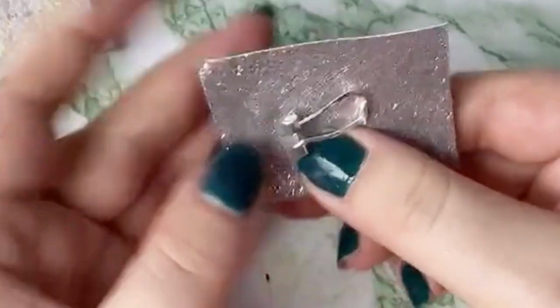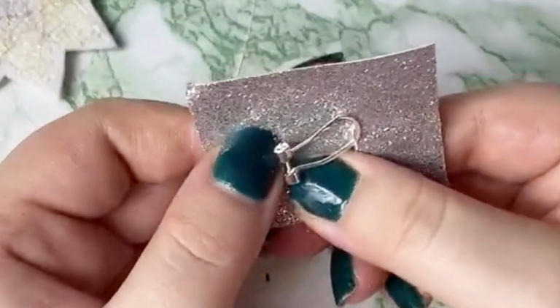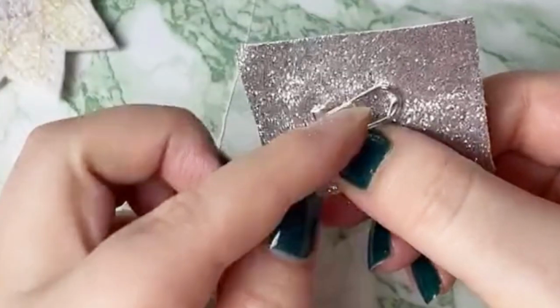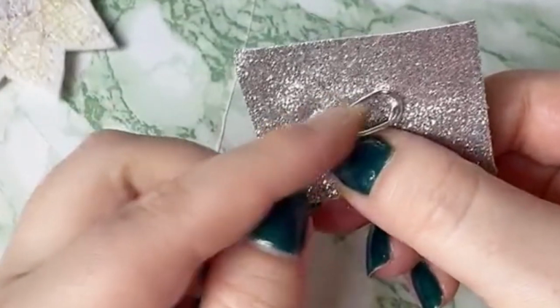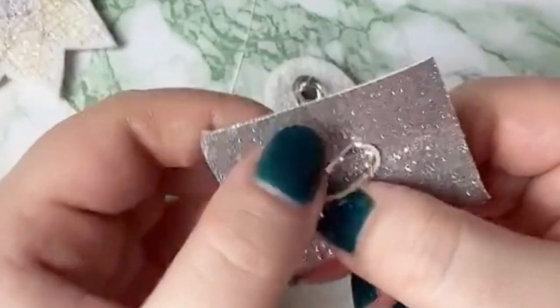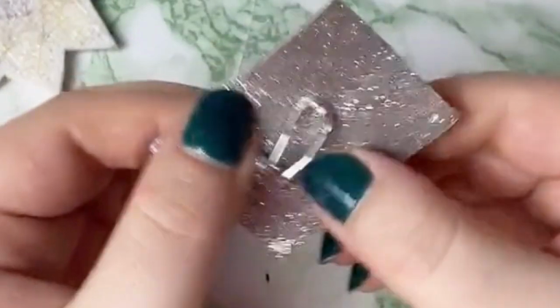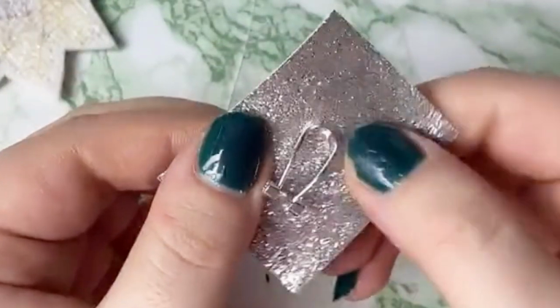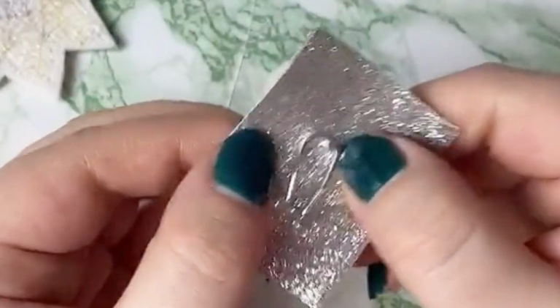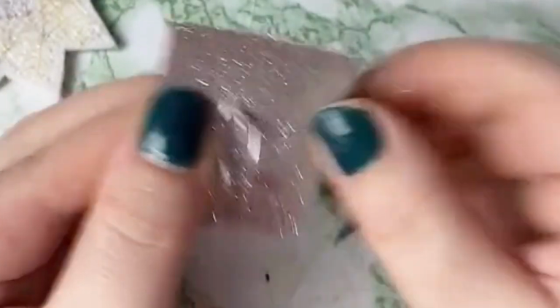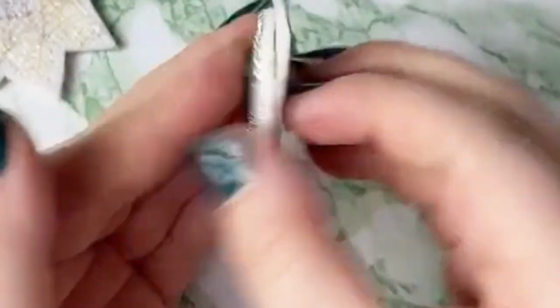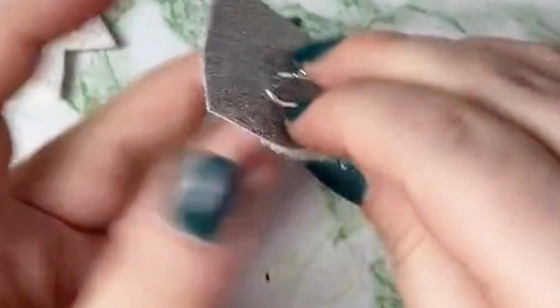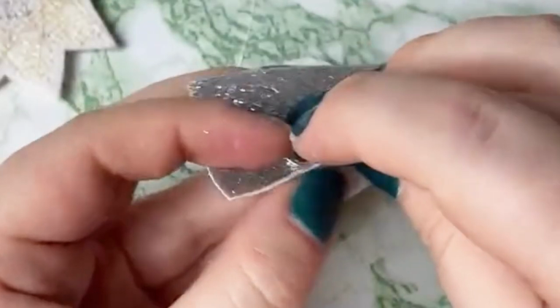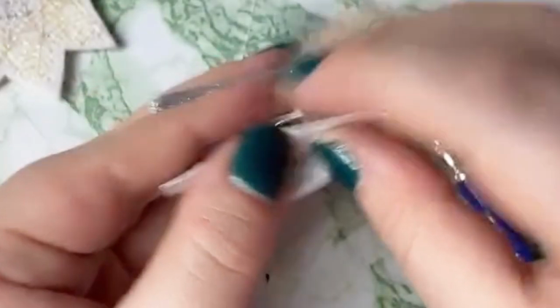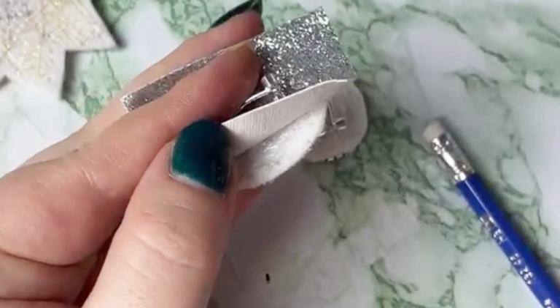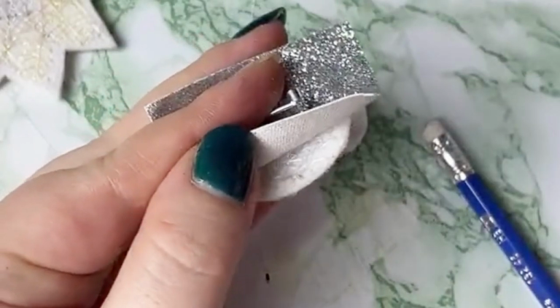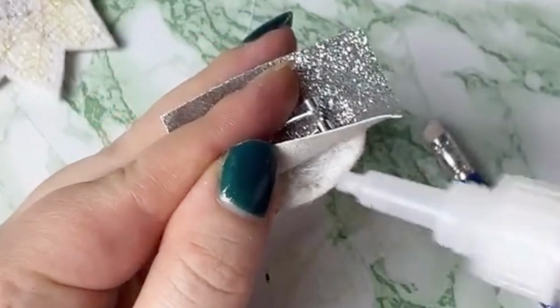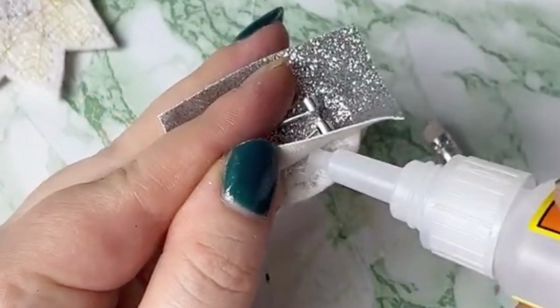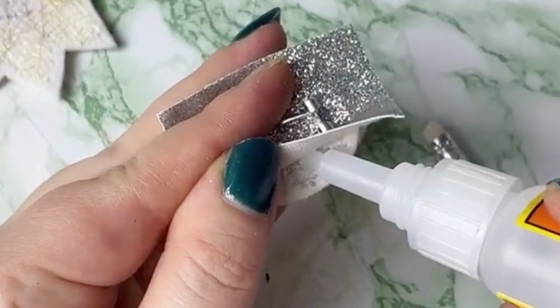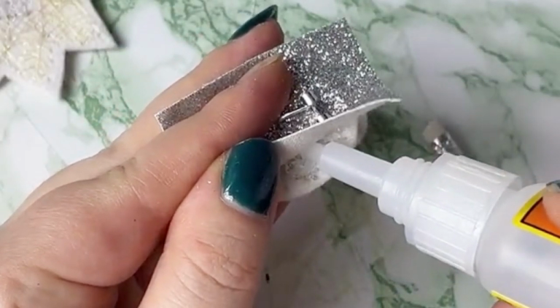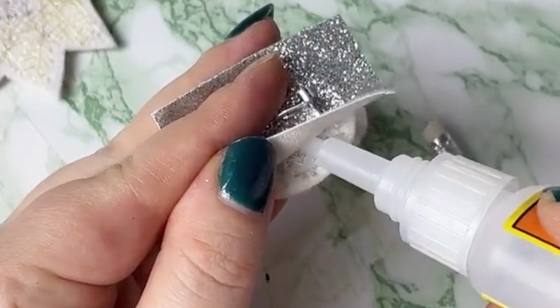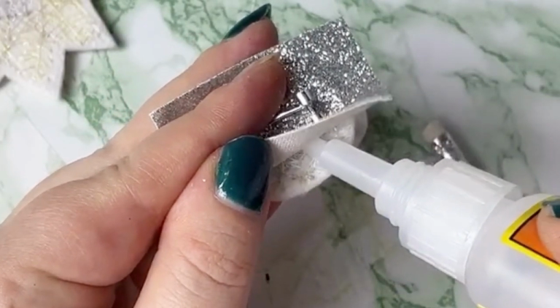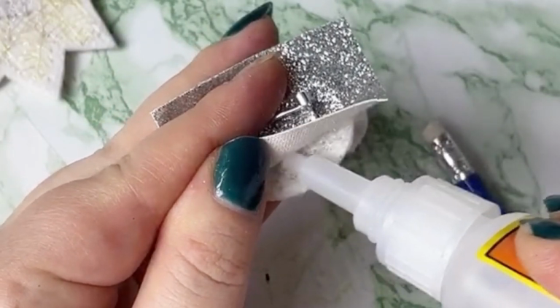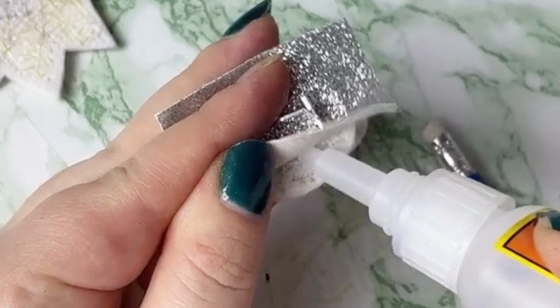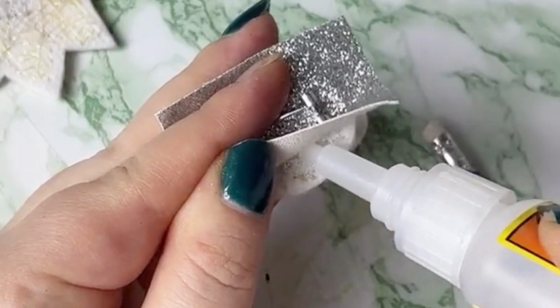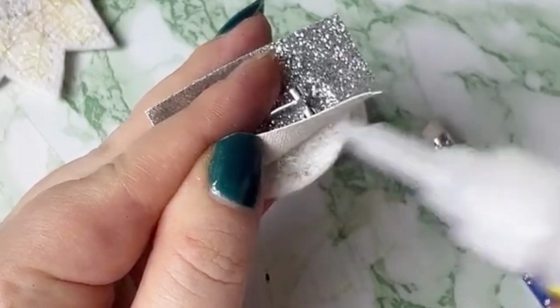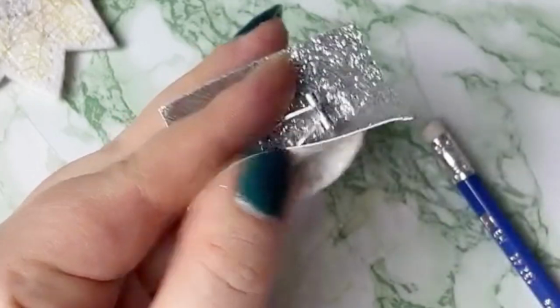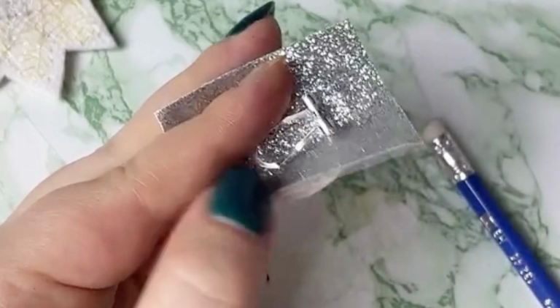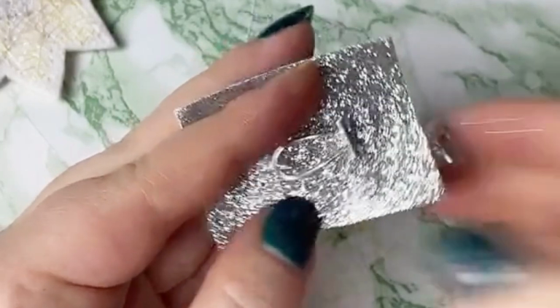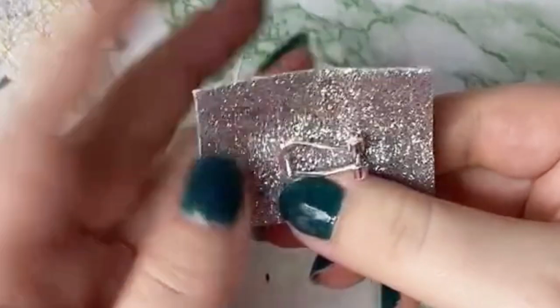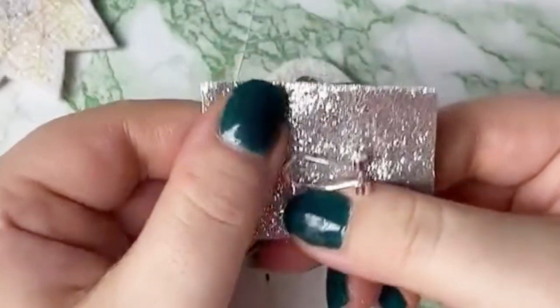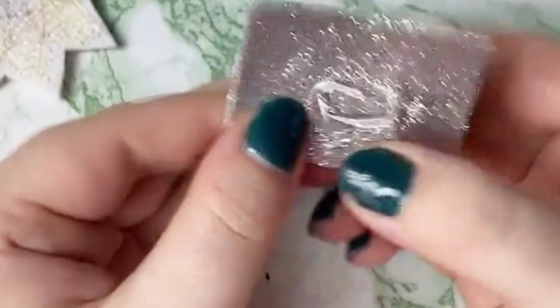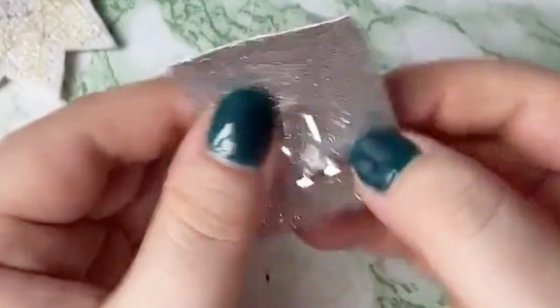Just glue nice and close all around the fingernail post to make sure that all the backing is nicely secured so it's not moving around when we go to stitch it up. Once we've glued everywhere to our liking, we can go ahead and cut off the excess backing material.